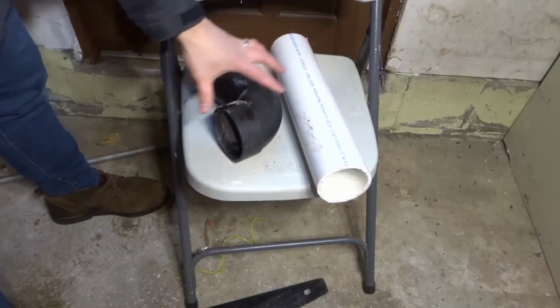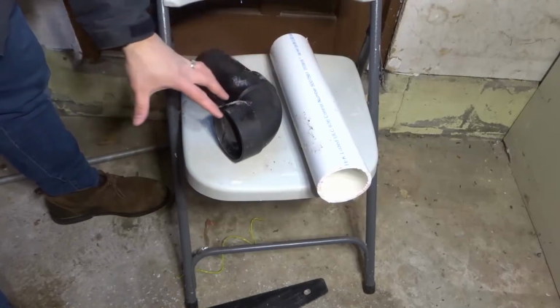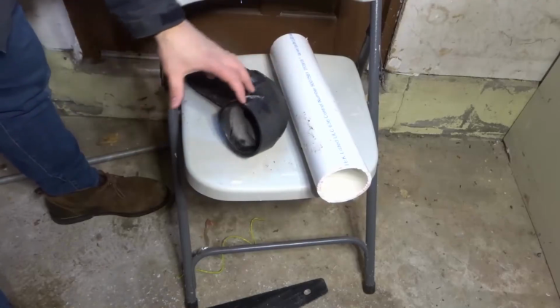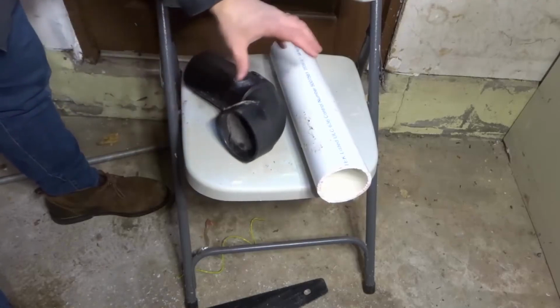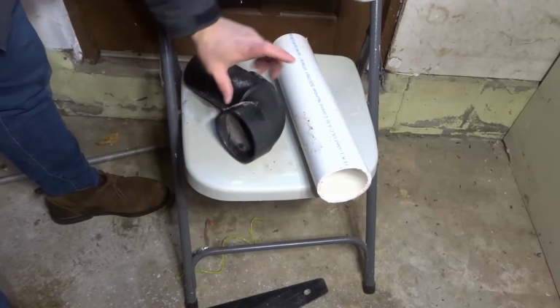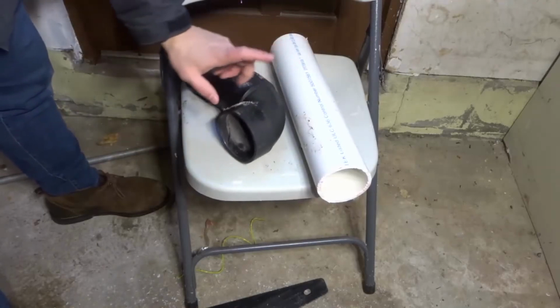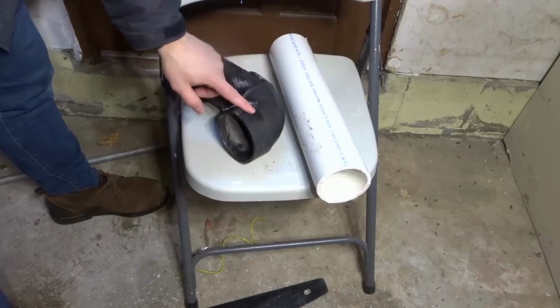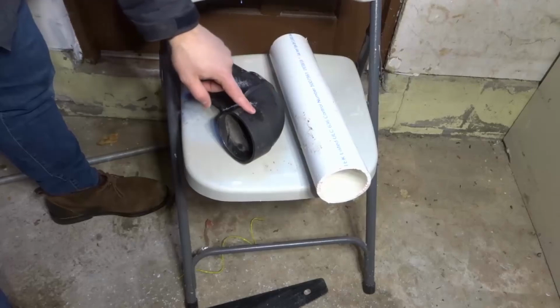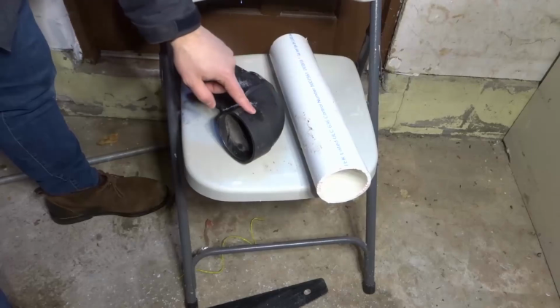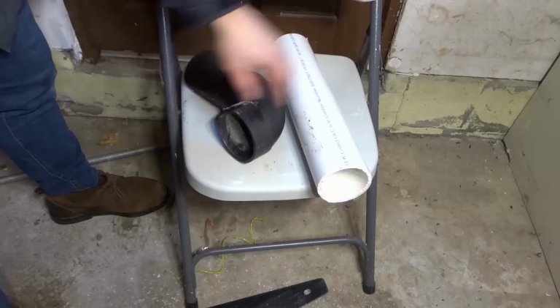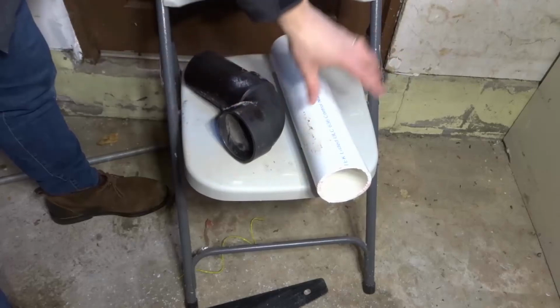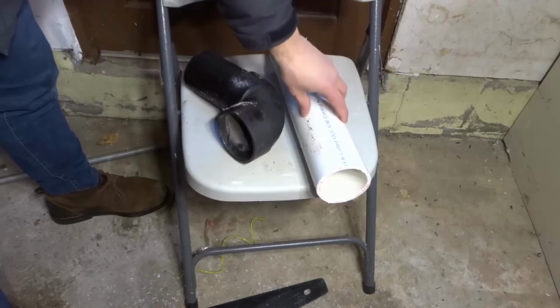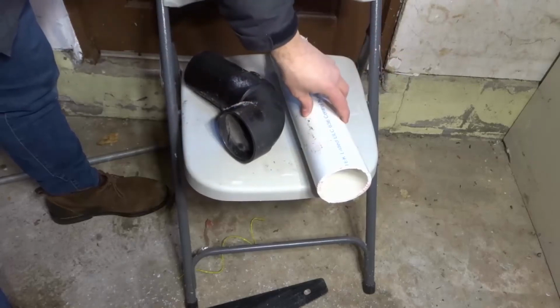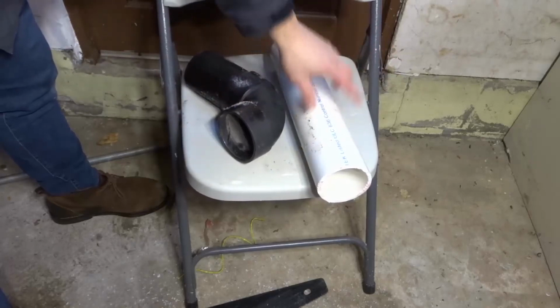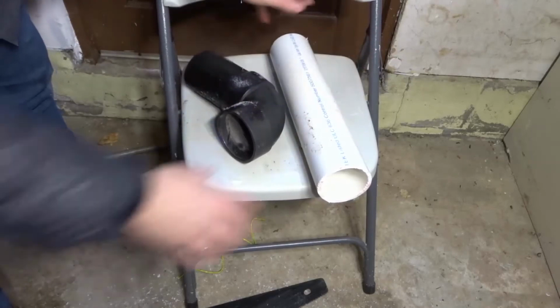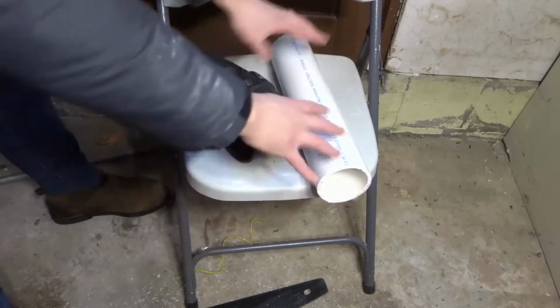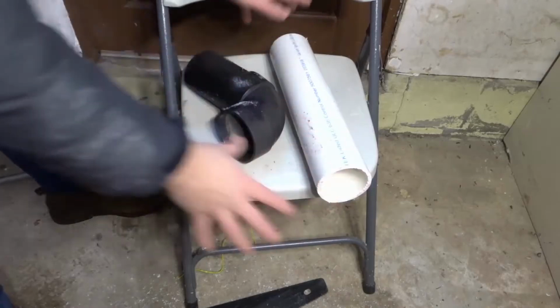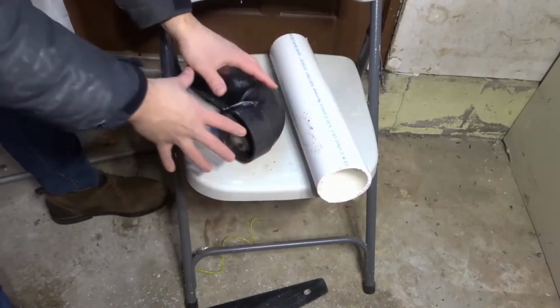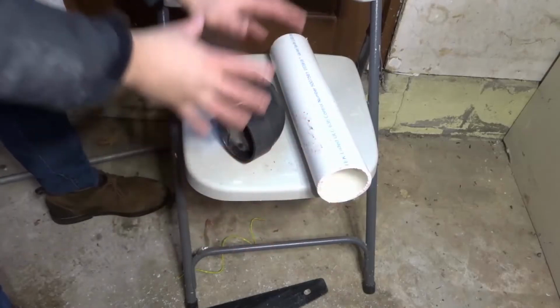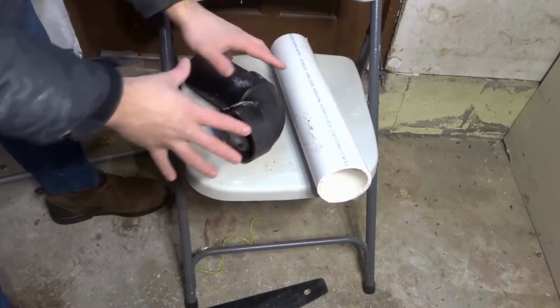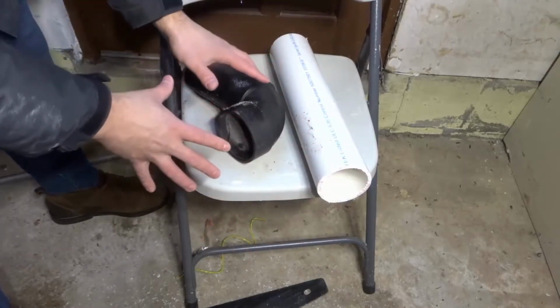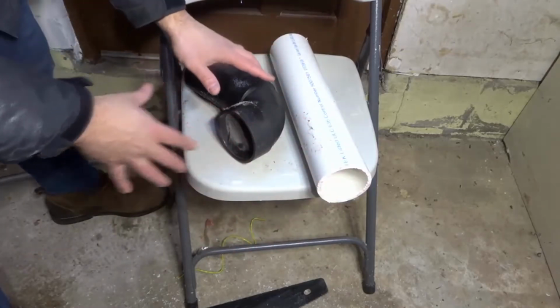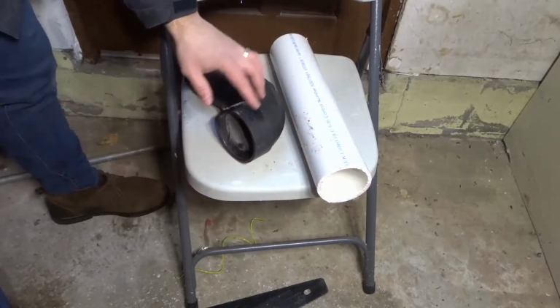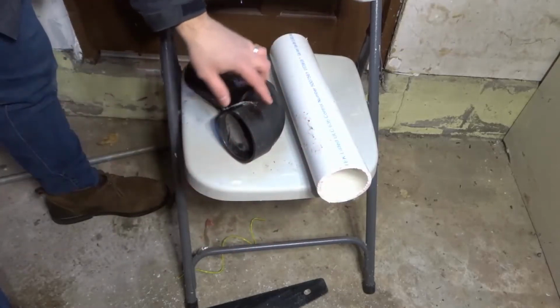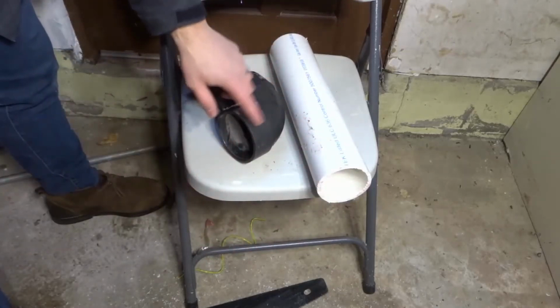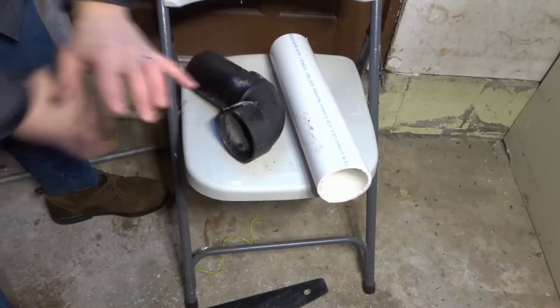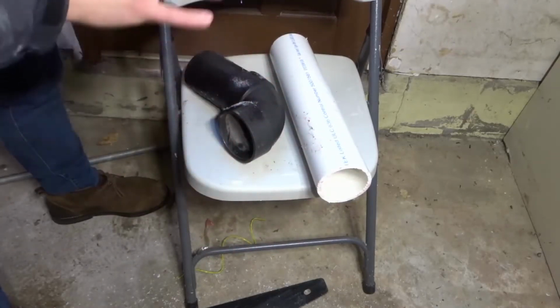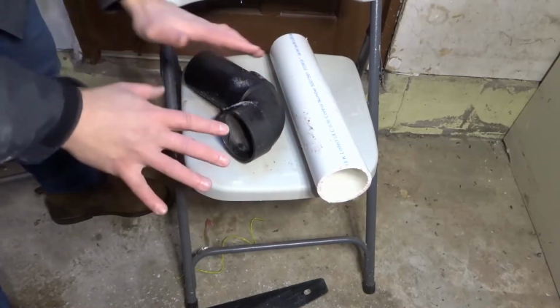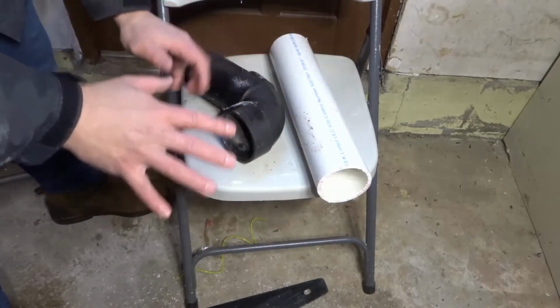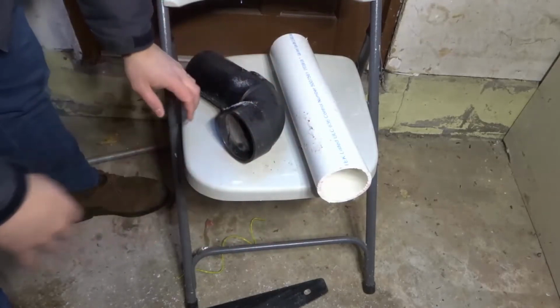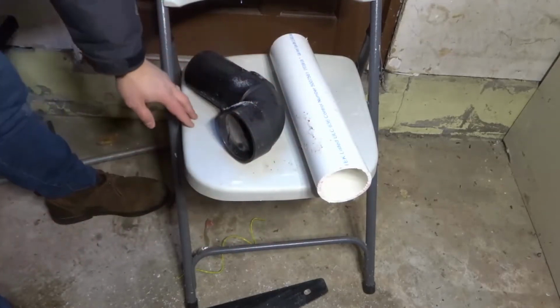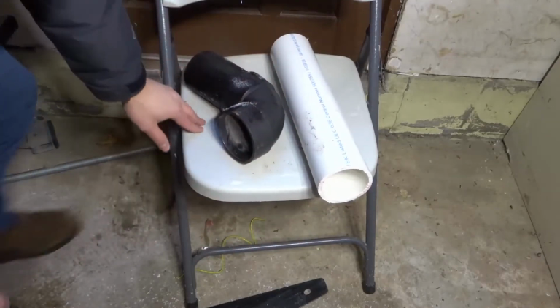So just to be clear, this is an ABS fitting. This is a PVC pipe. I'm not using them together, but I'm just using this for demonstration purposes only.